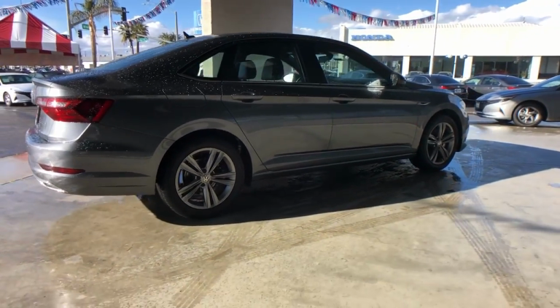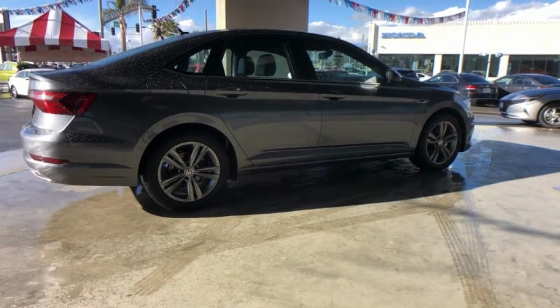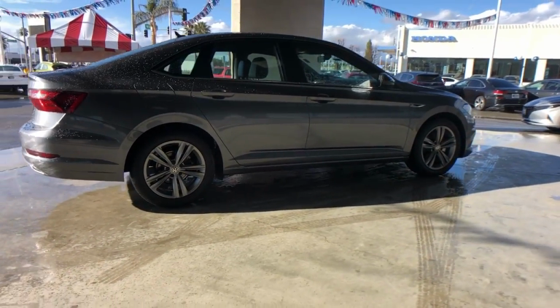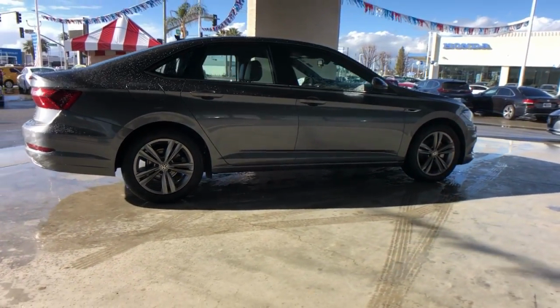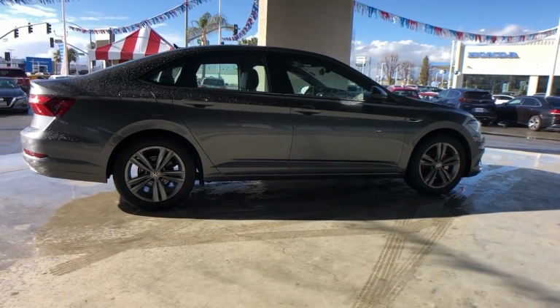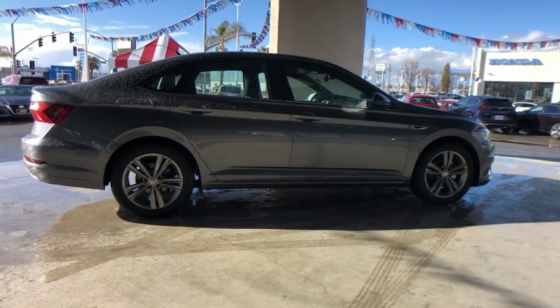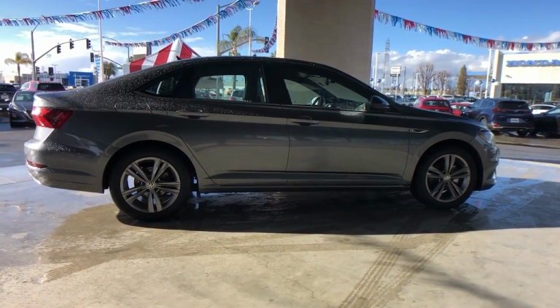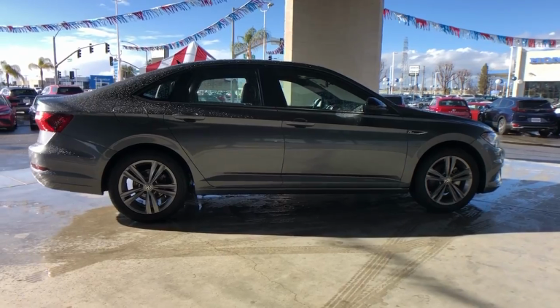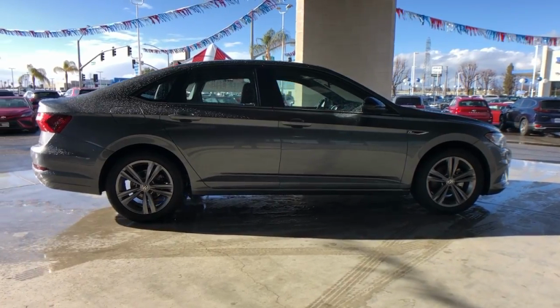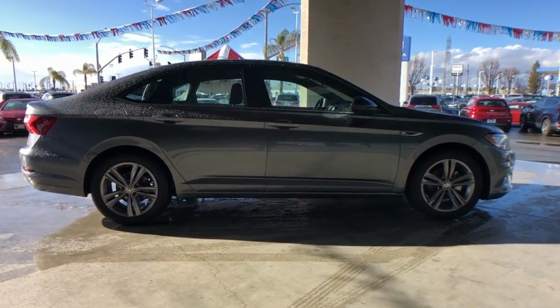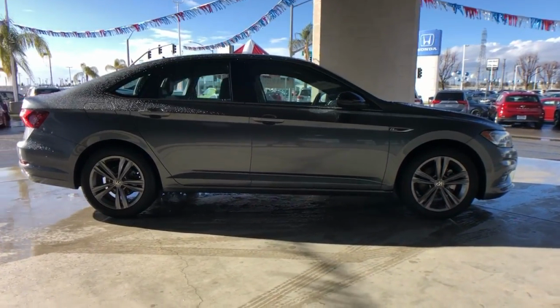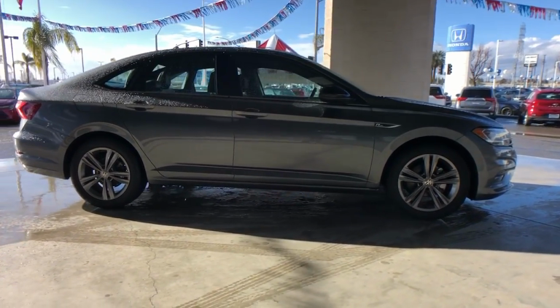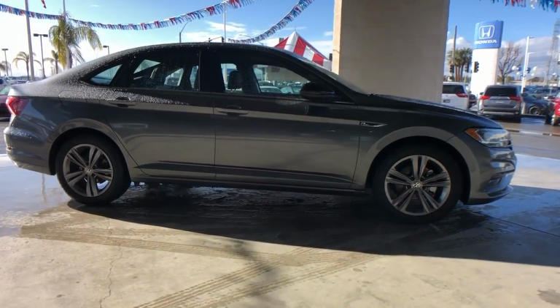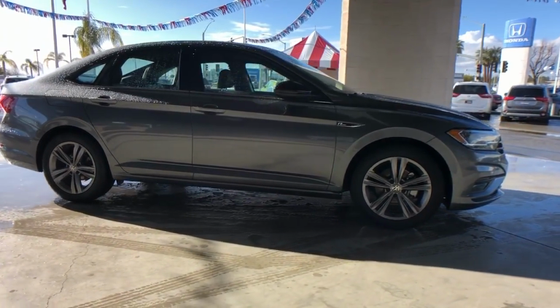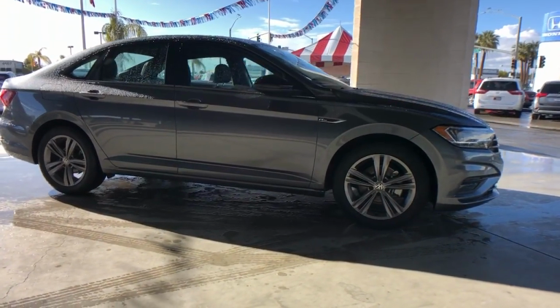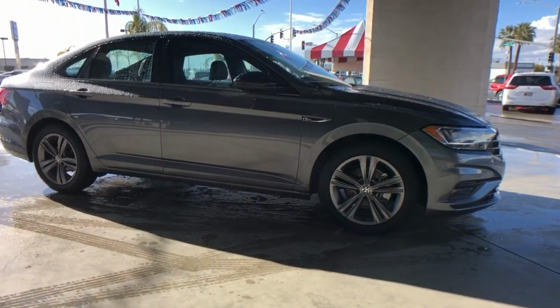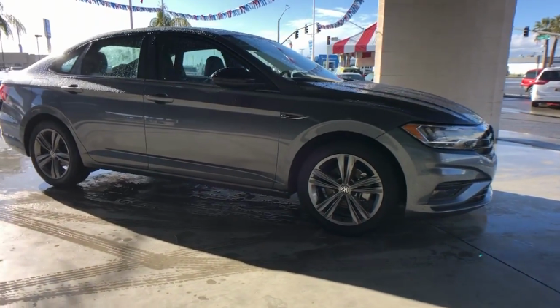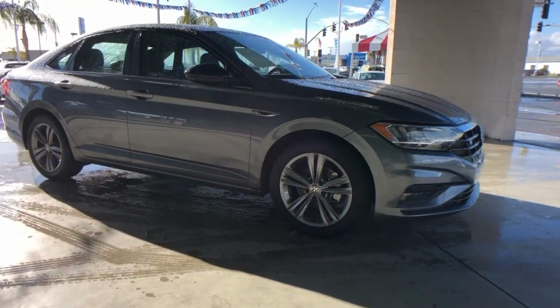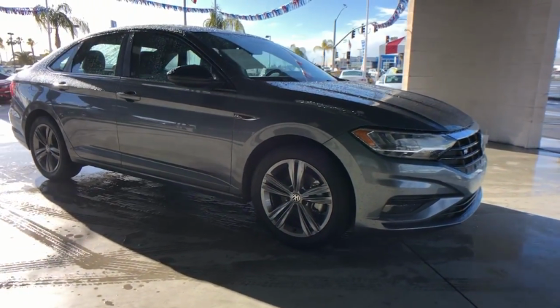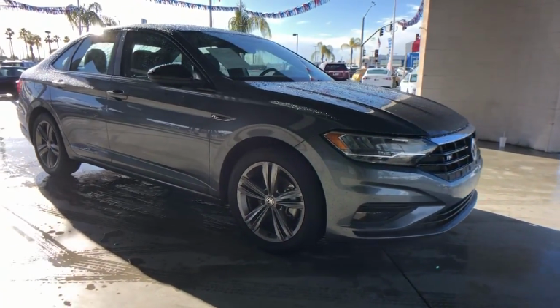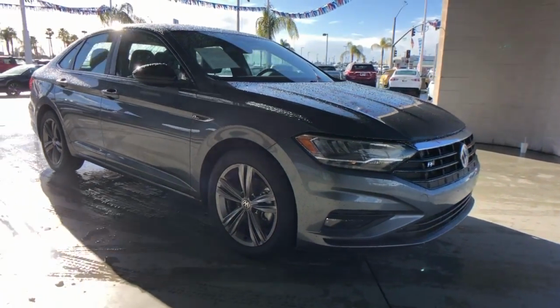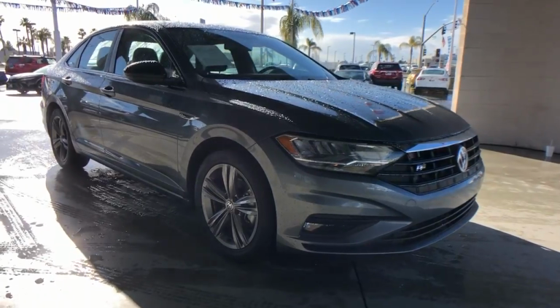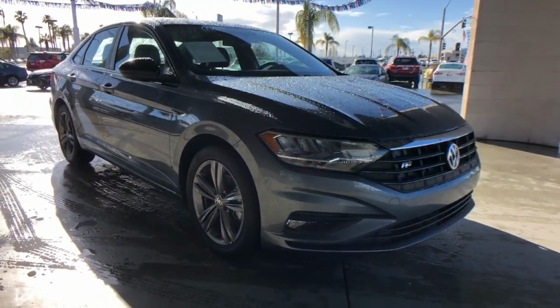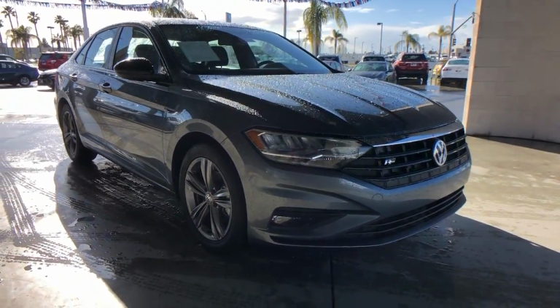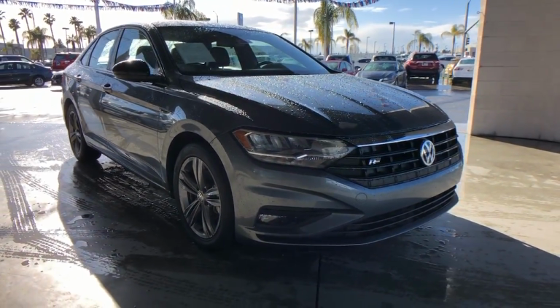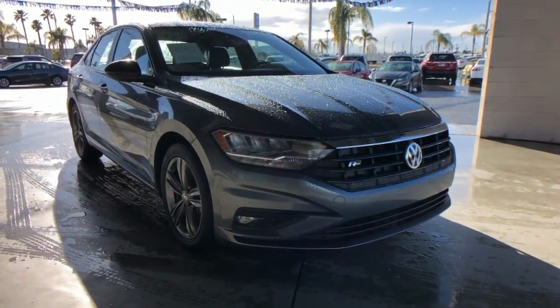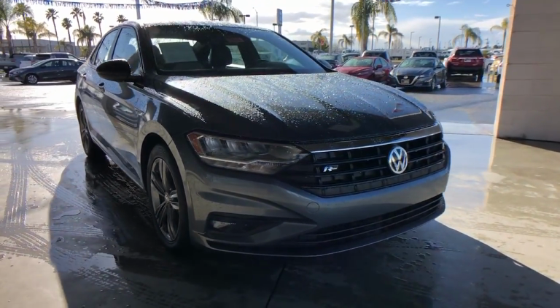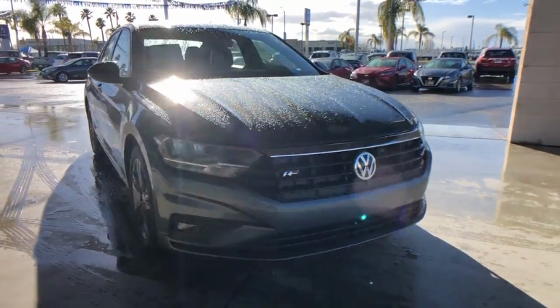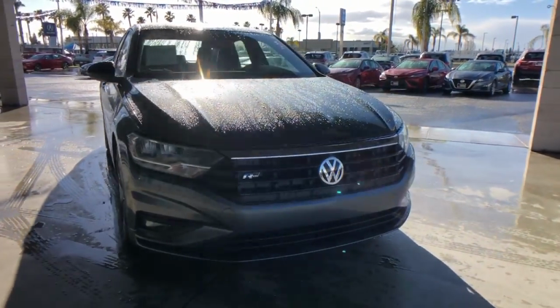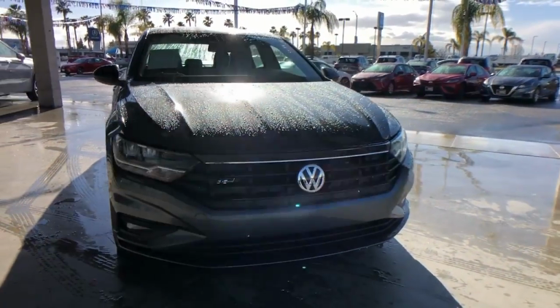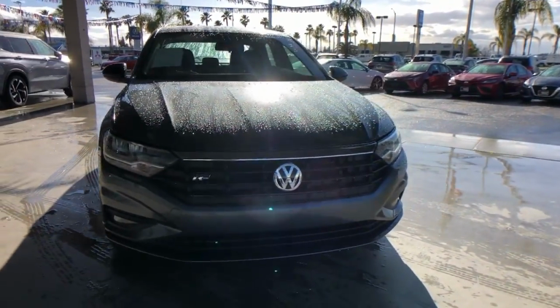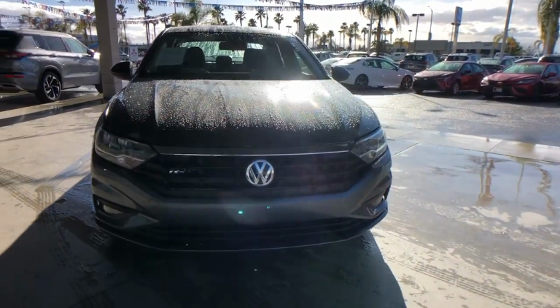Panoramic roof, keyless entry, fog lamps, remote engine start, backup camera, heated rear seats, heated mirrors, aluminum wheels, heated front seats, alarm.